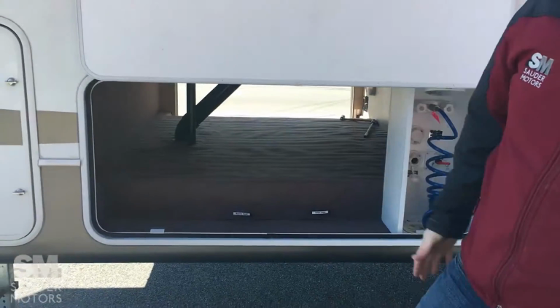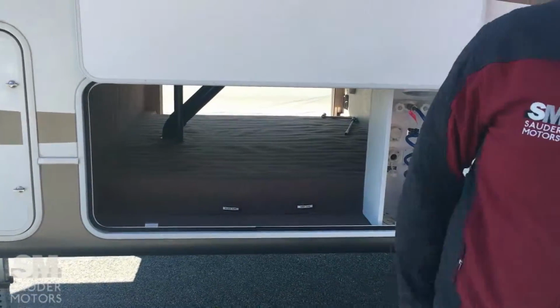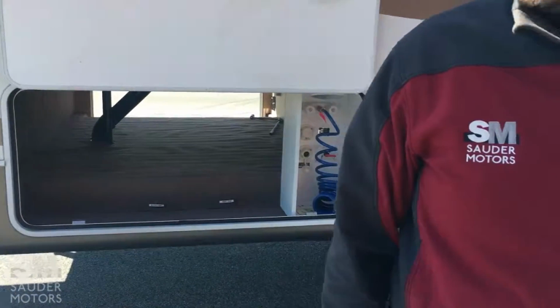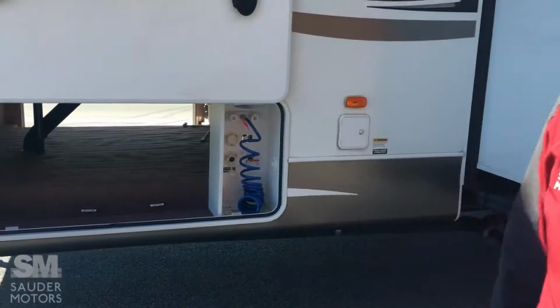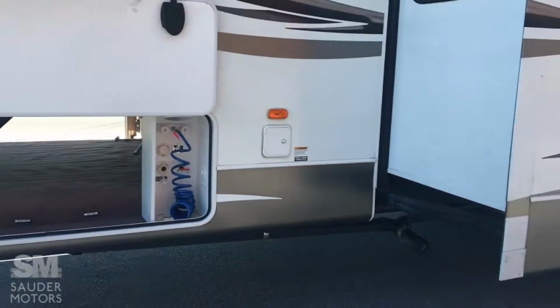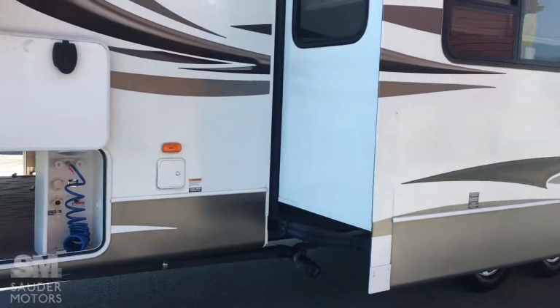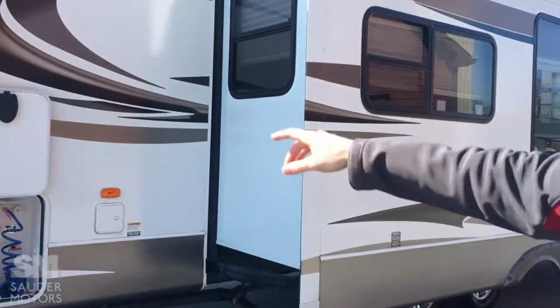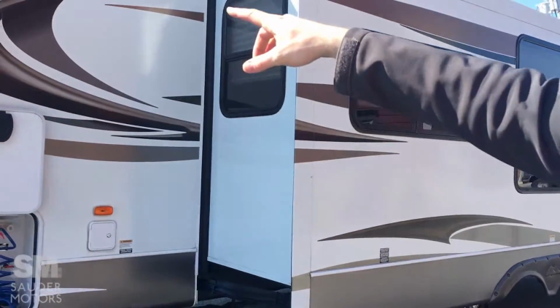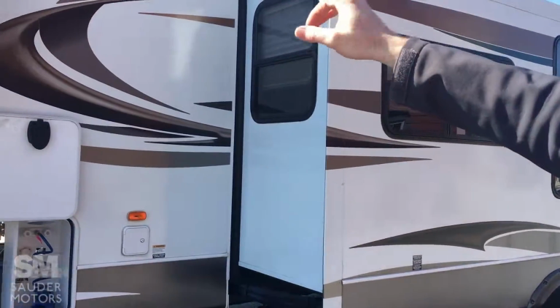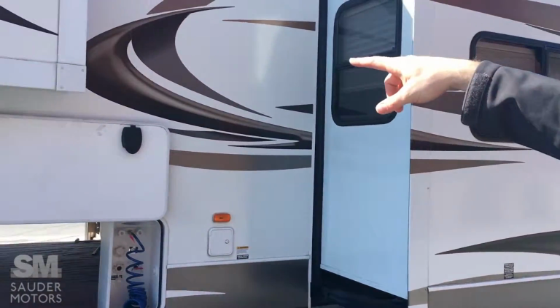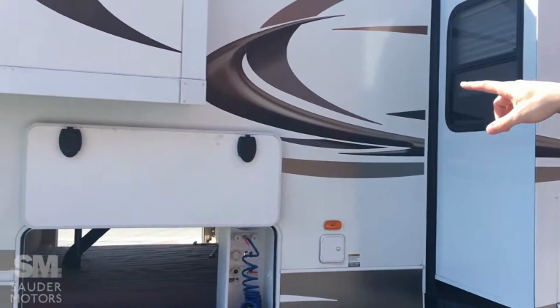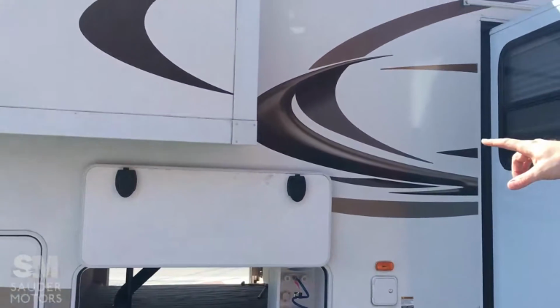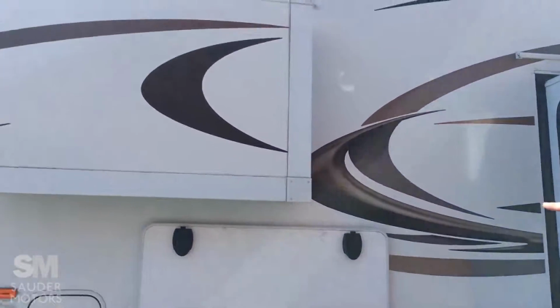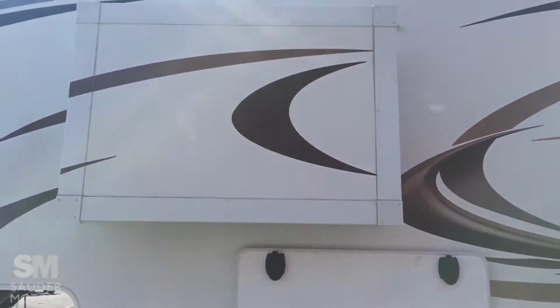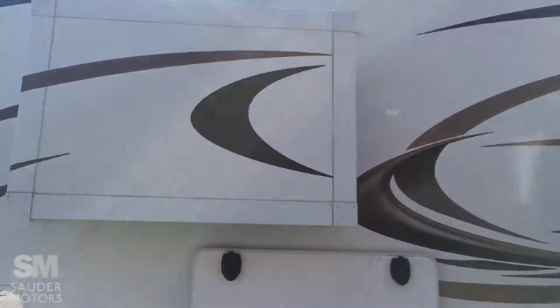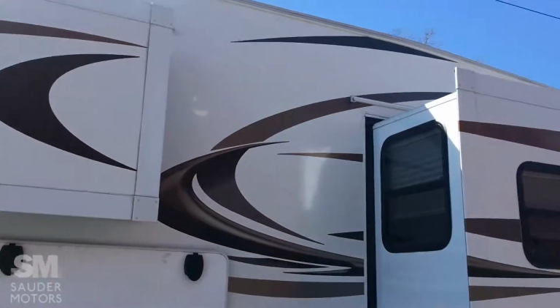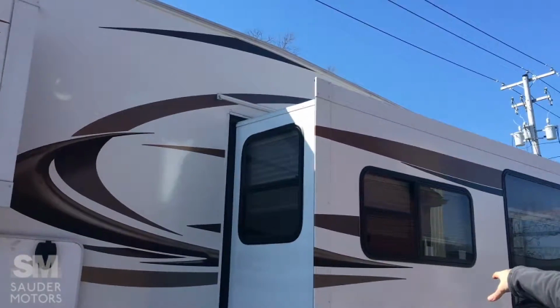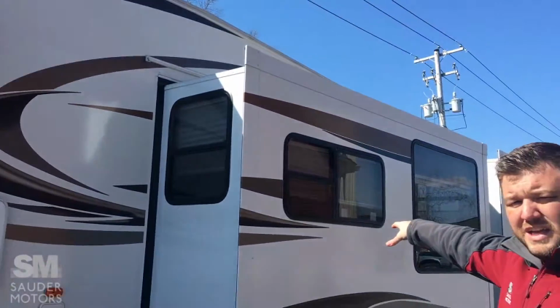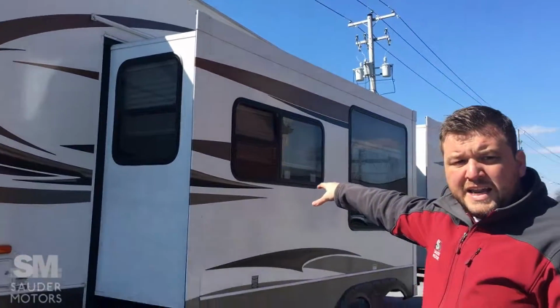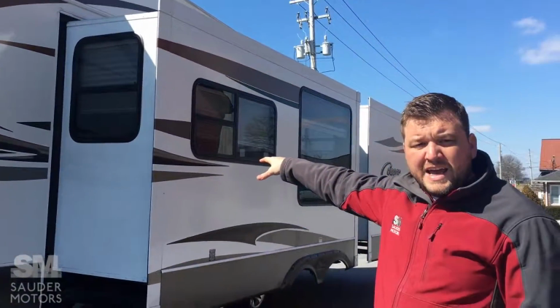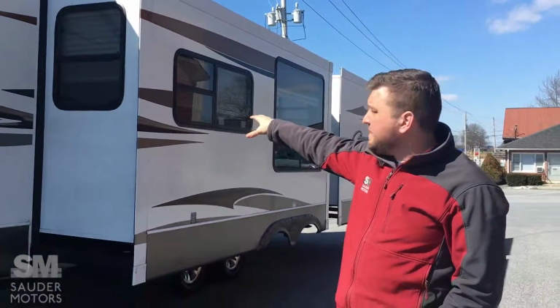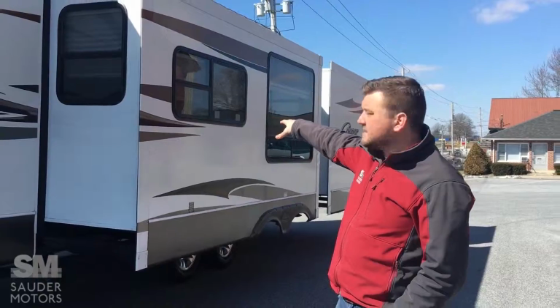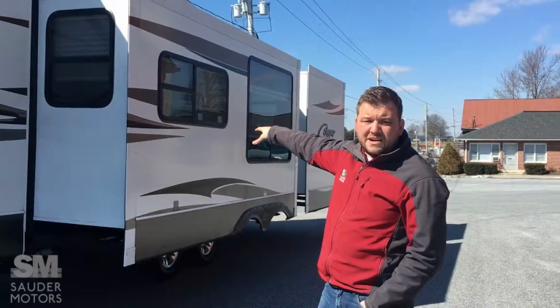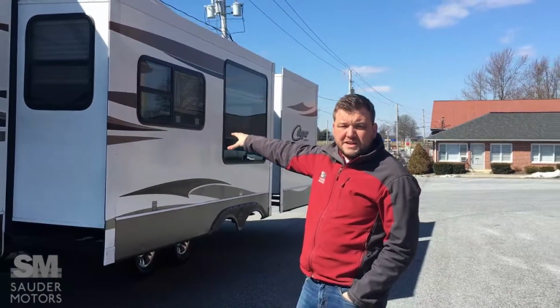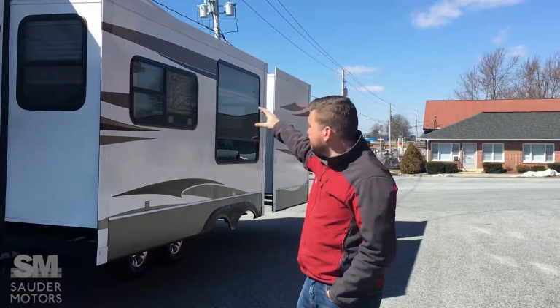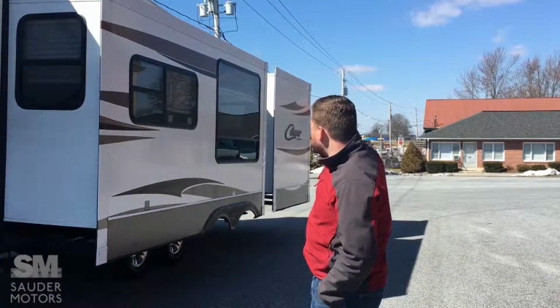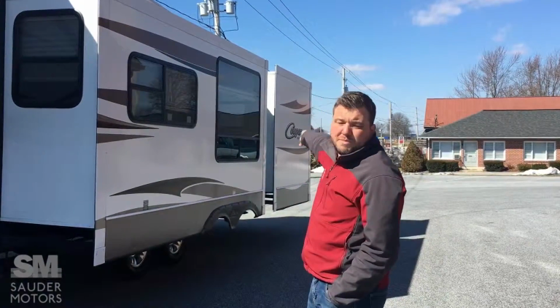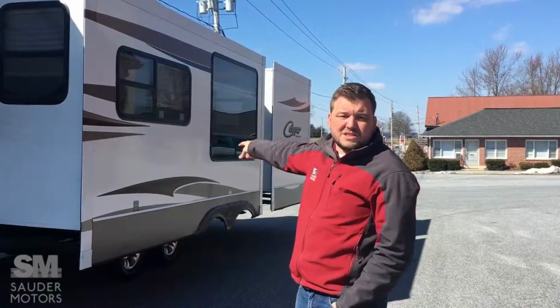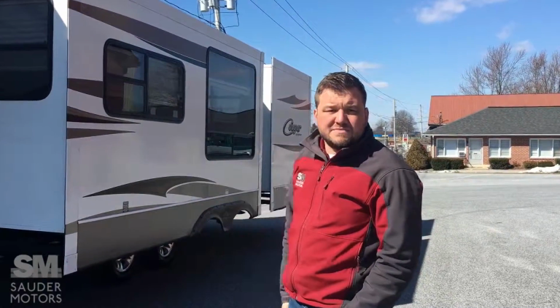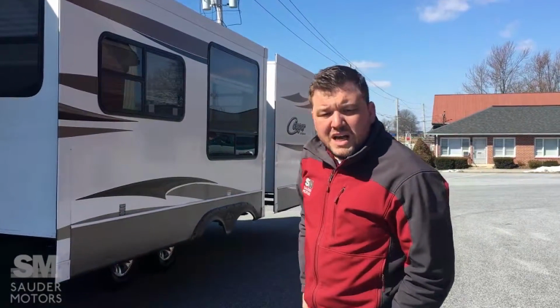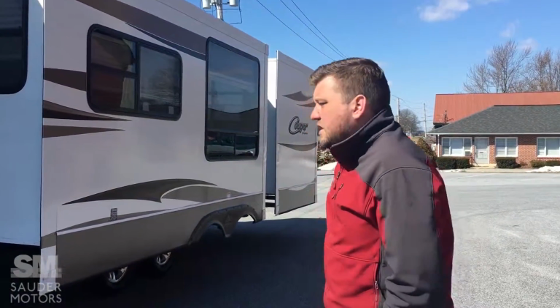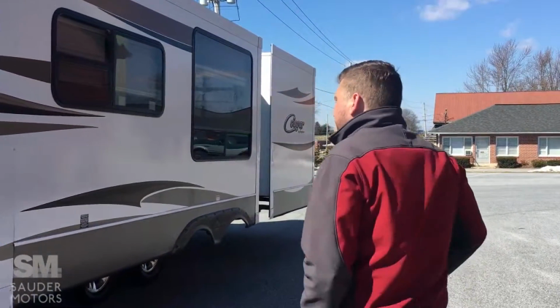Let's step inside the passenger side. If you notice, we've got three slides: one for the bedroom, and that'll be the wardrobe. One for the dining and the sitting area and the living room. These will be large slides. Let's go around back.